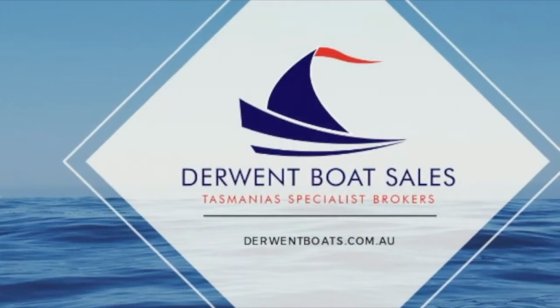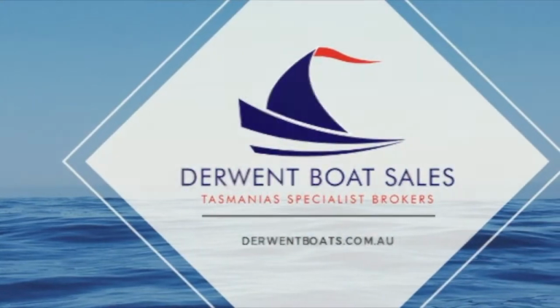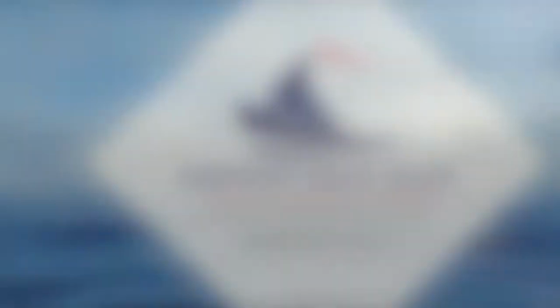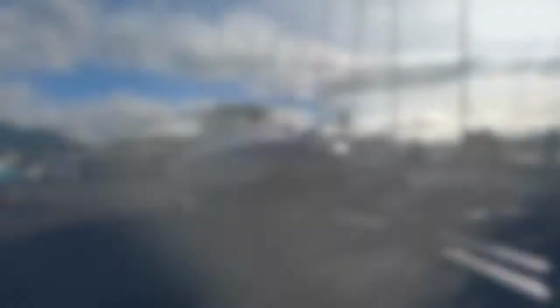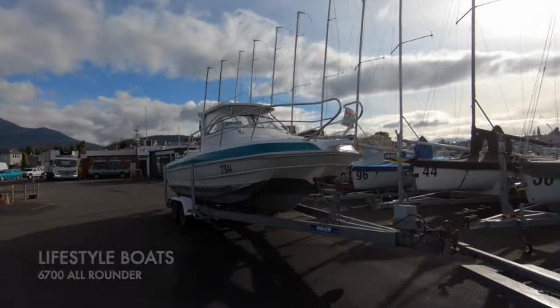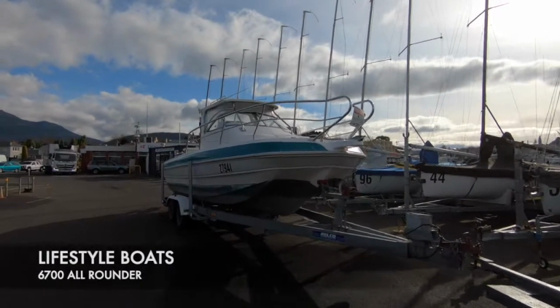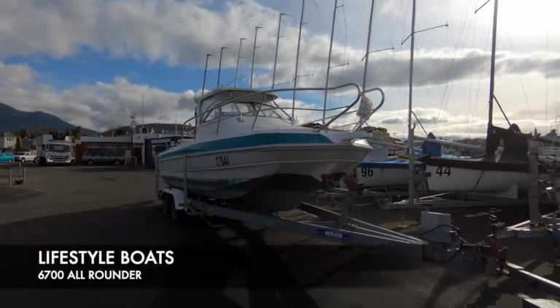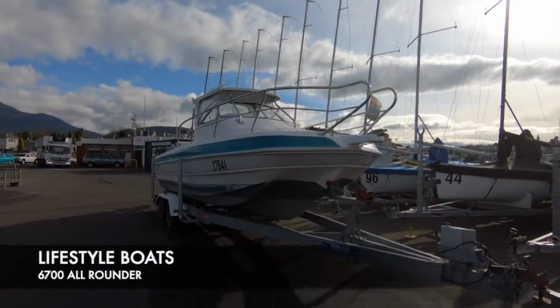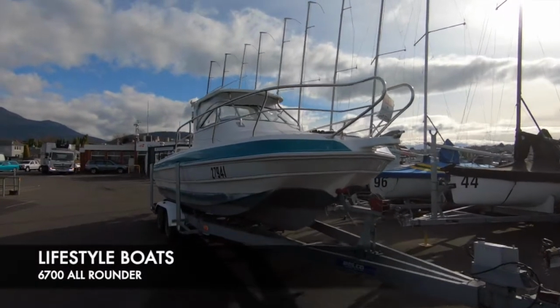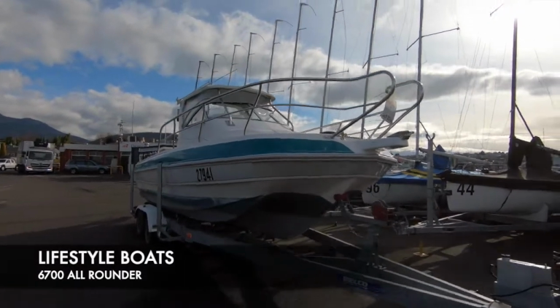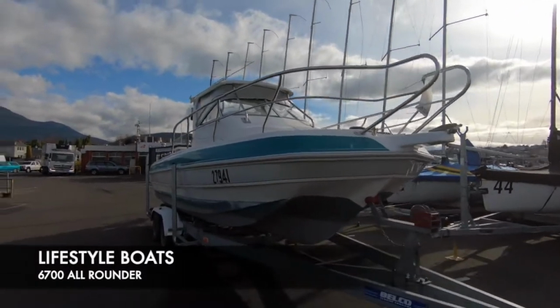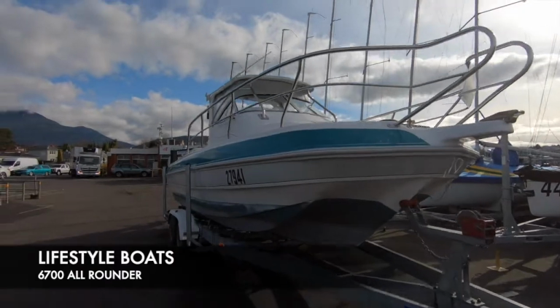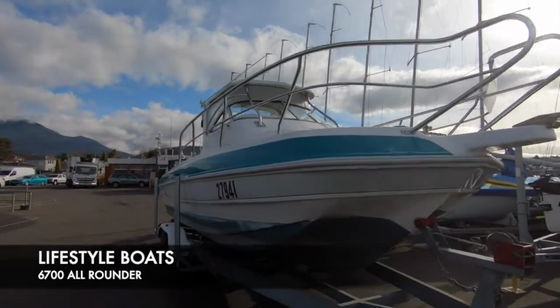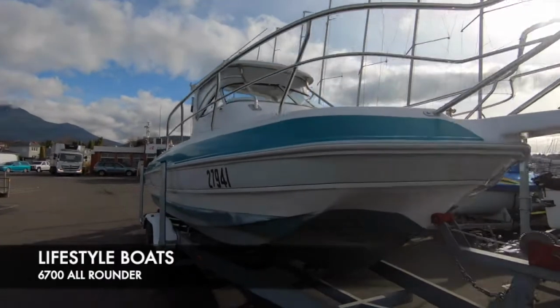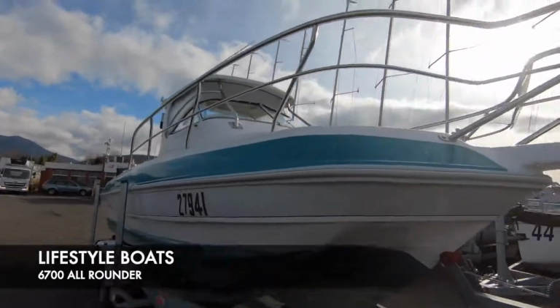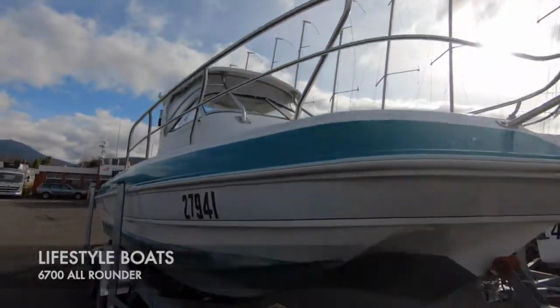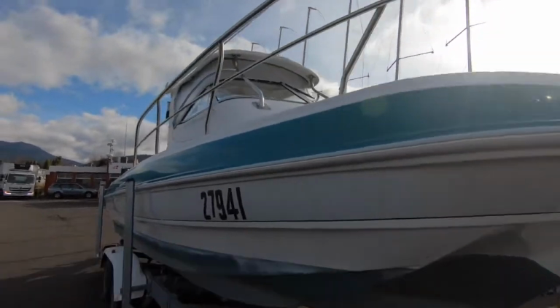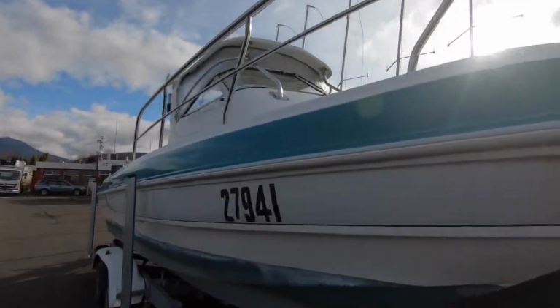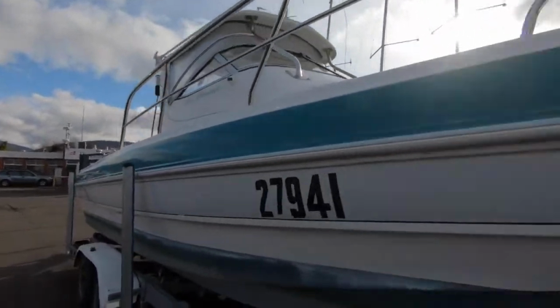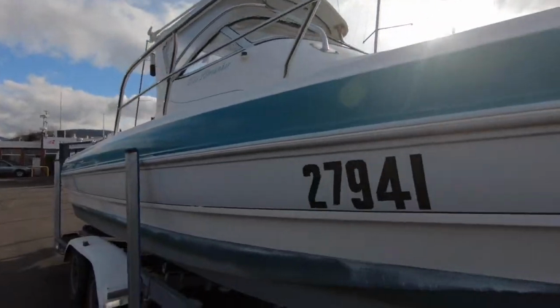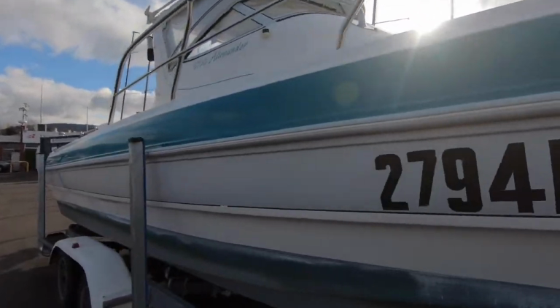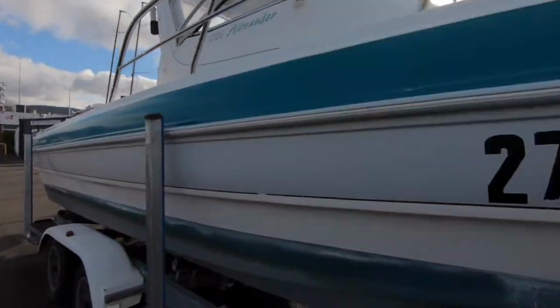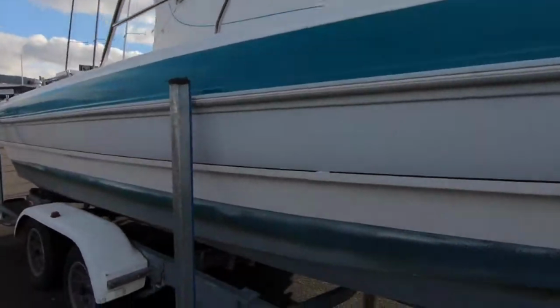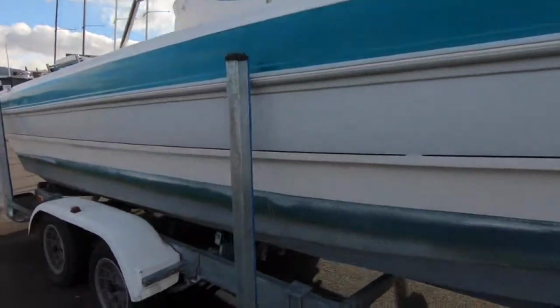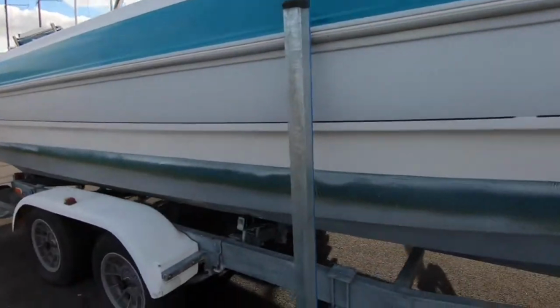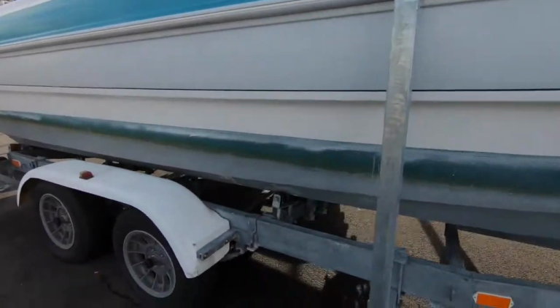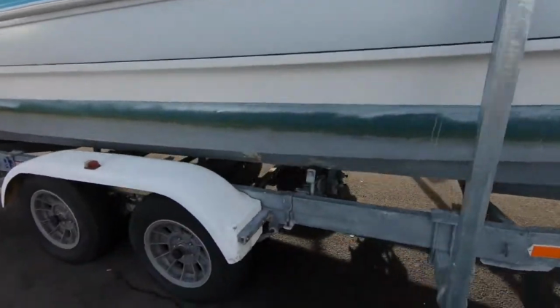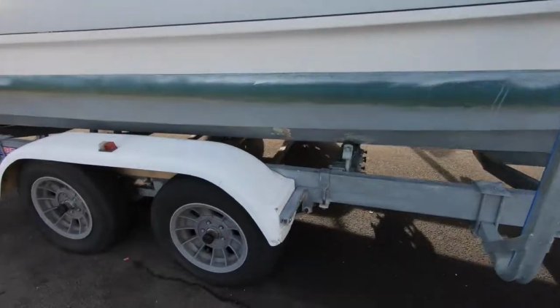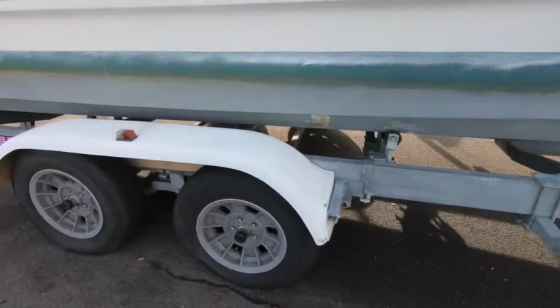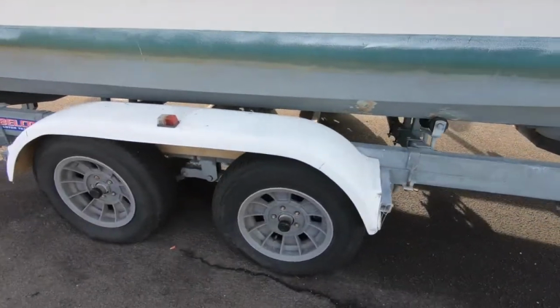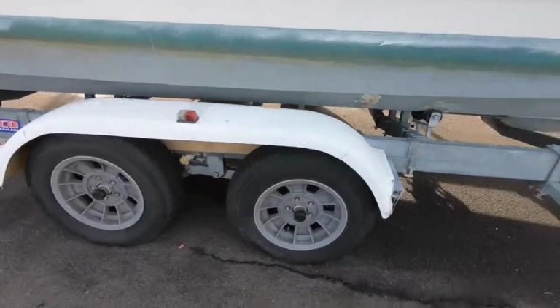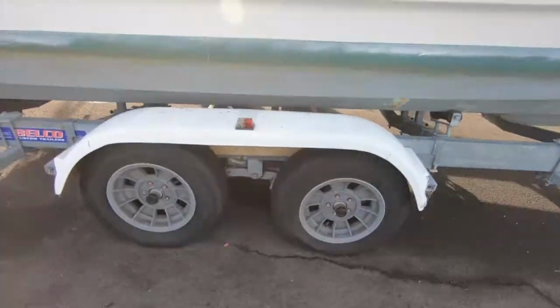Delt Boat Sales are pleased to present a Lifestyle Boats 6700 all-rounder, 6.7 metres long. It comes on a tandem trailer, so you can tow it anywhere, and it's road registered.